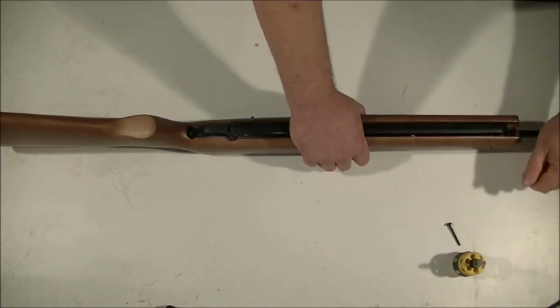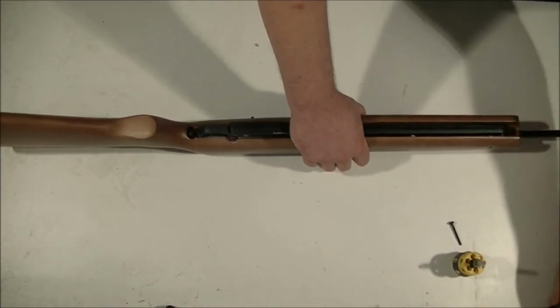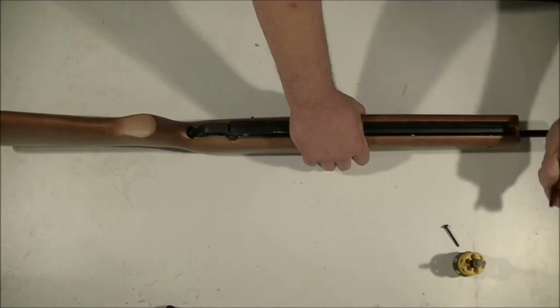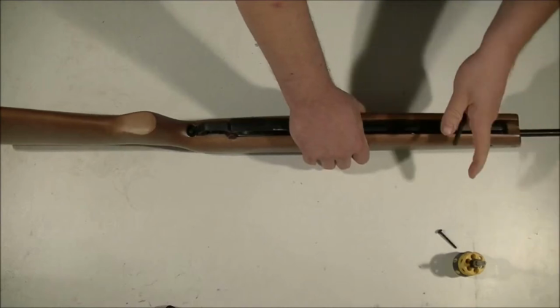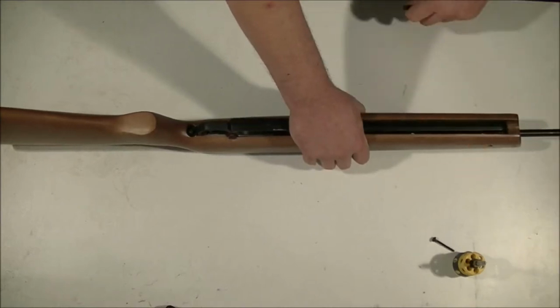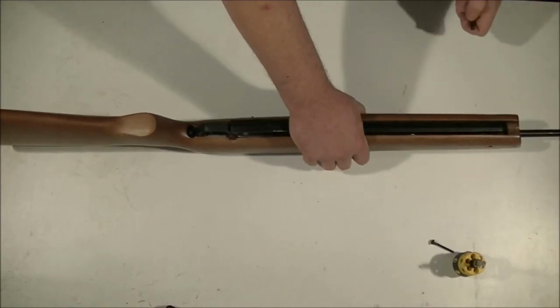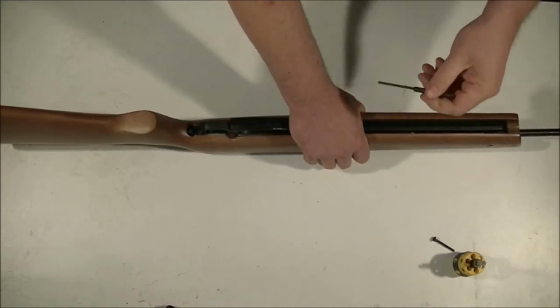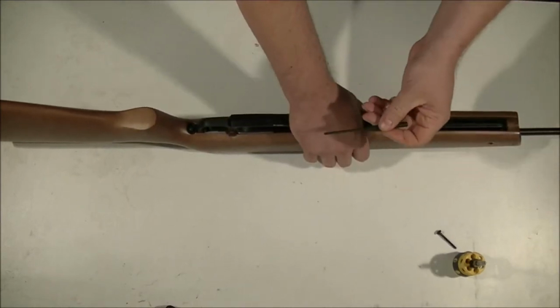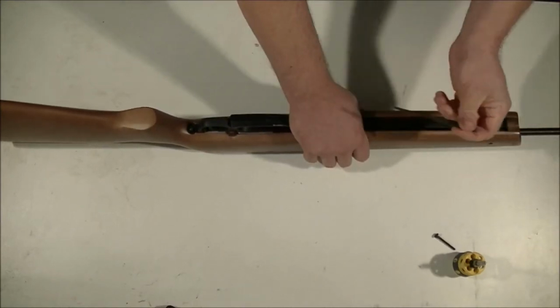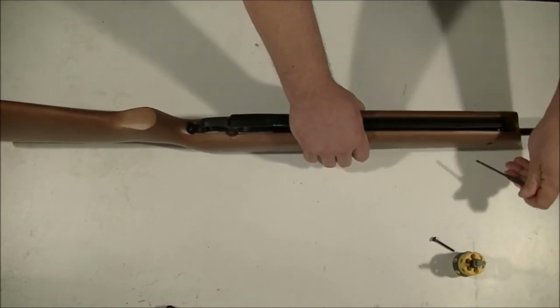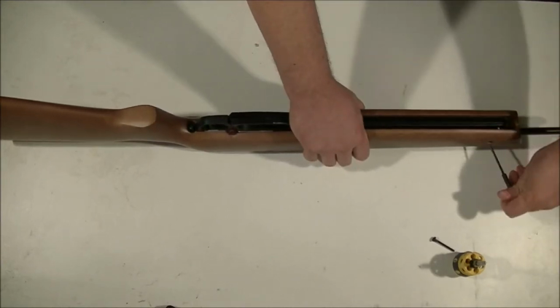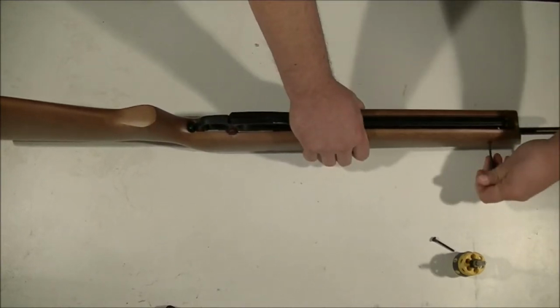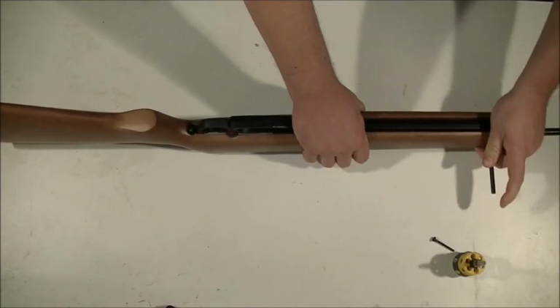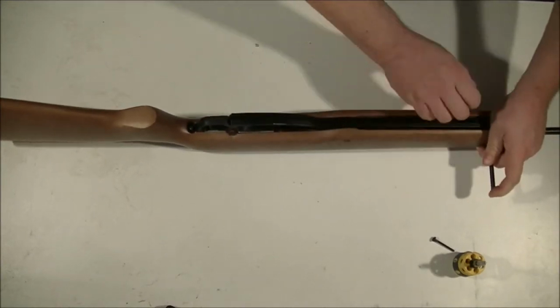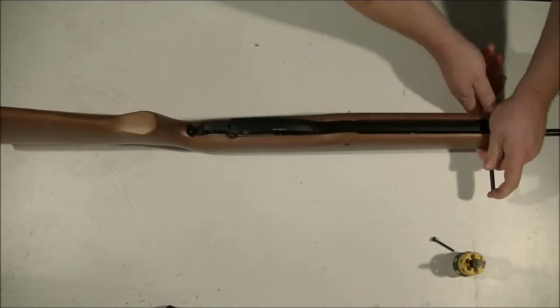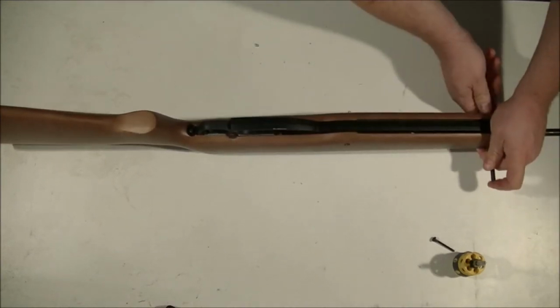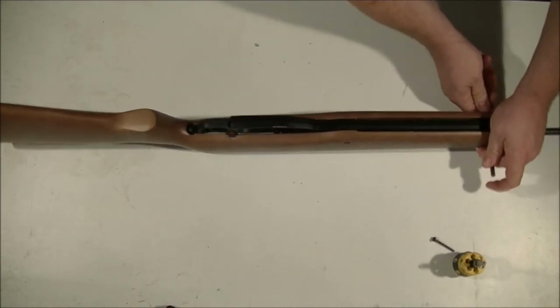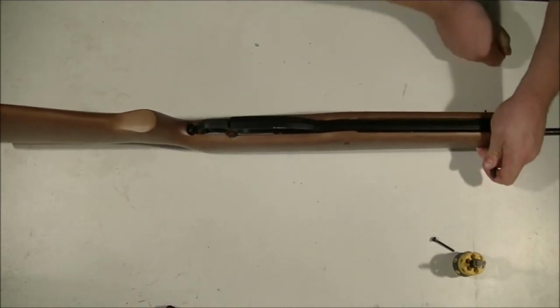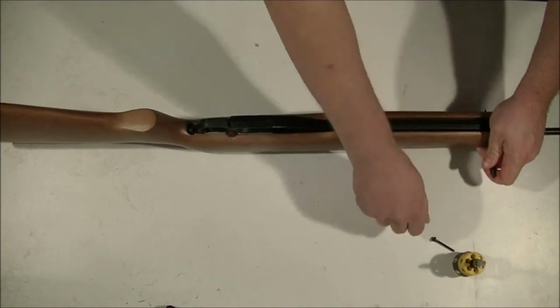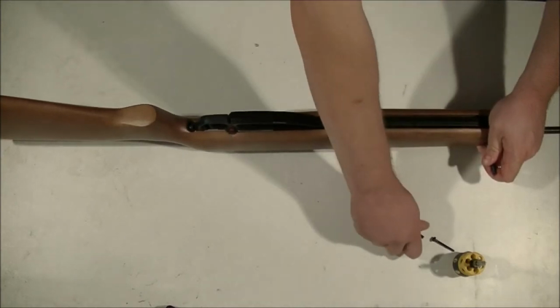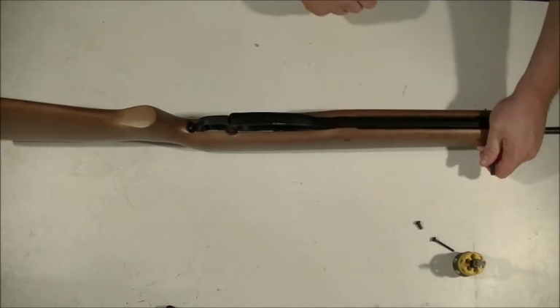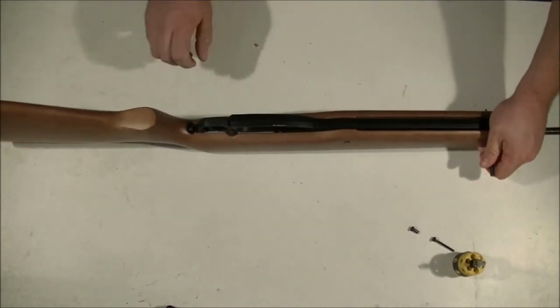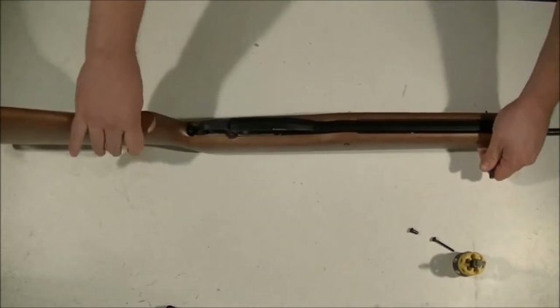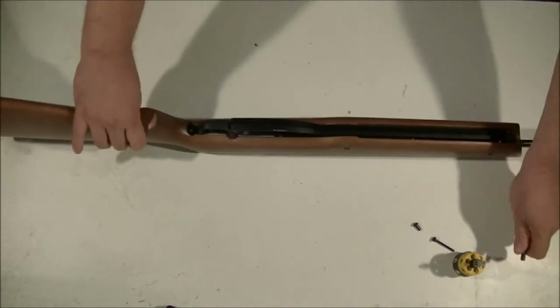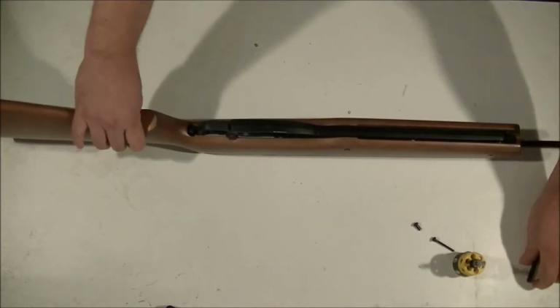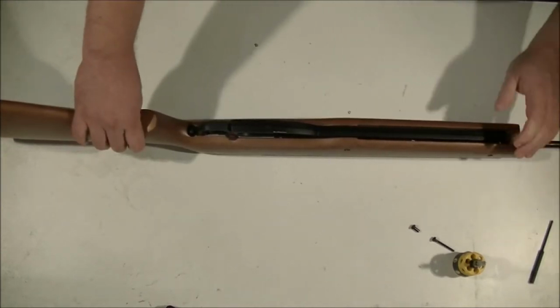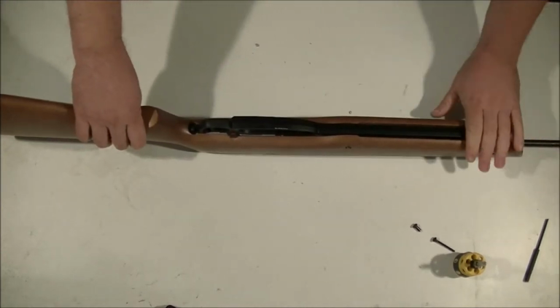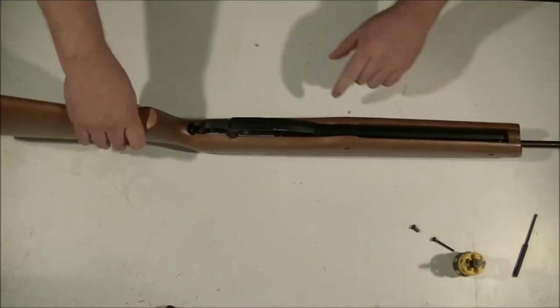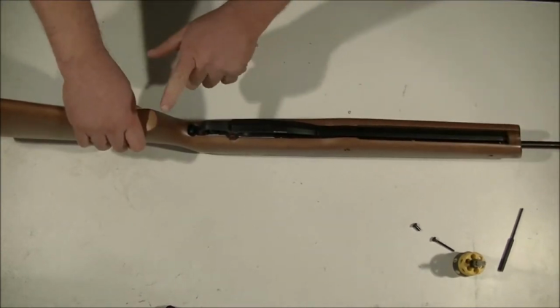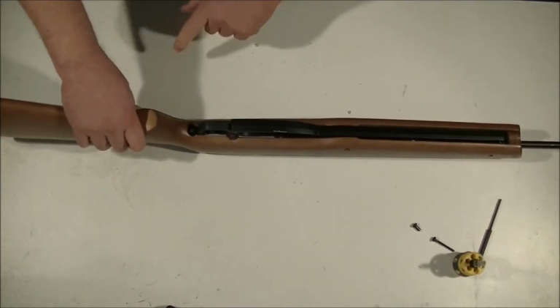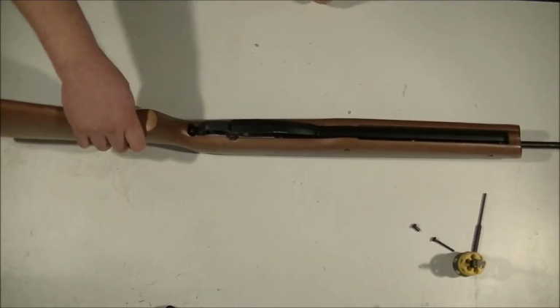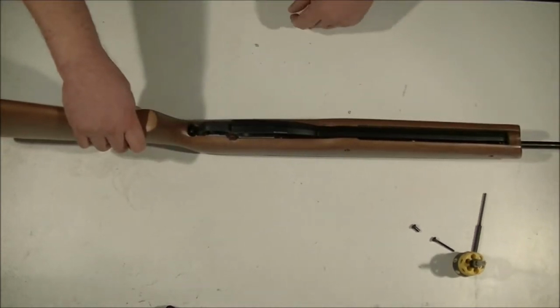There you go. After you've got the screw out, you've got to get a punch and punch out your nut. There you go. So you have this one removed and this one loosened off.